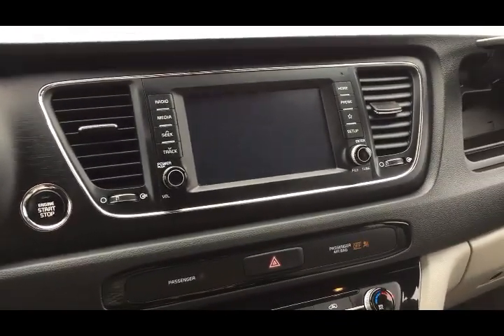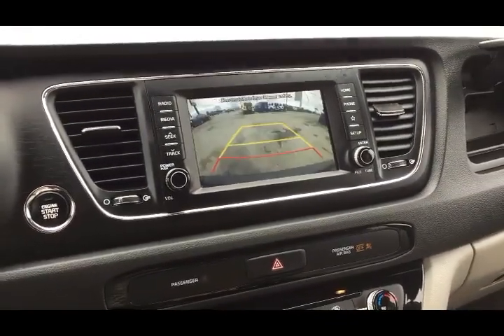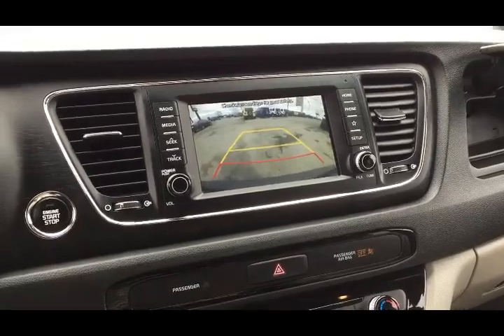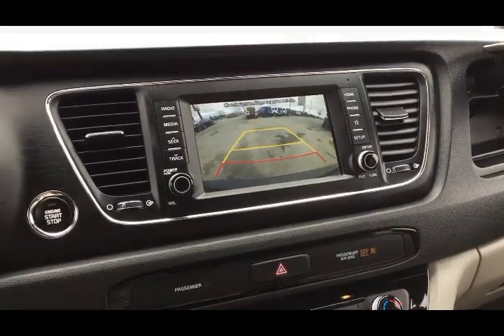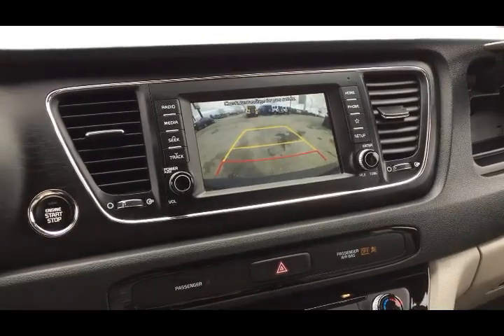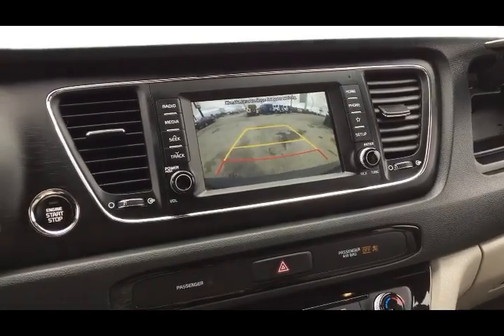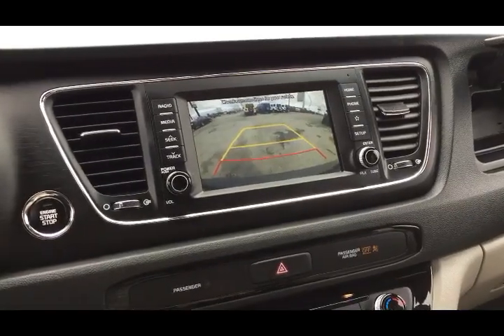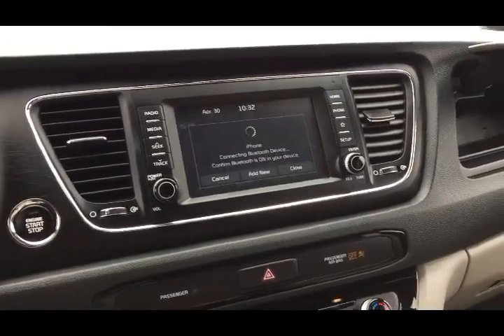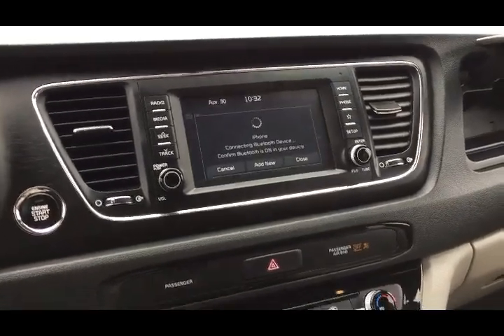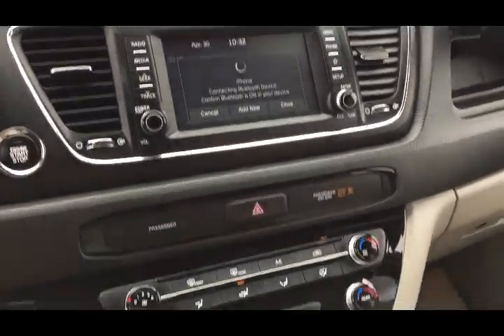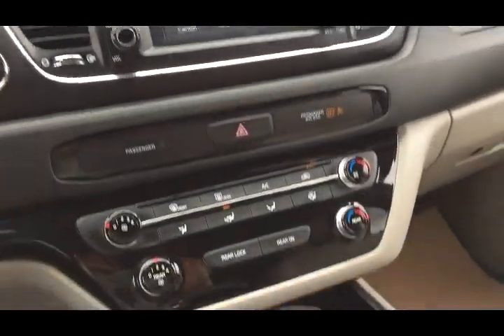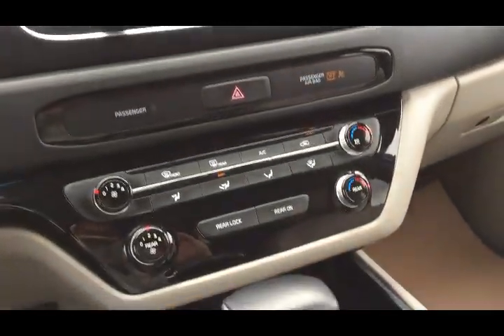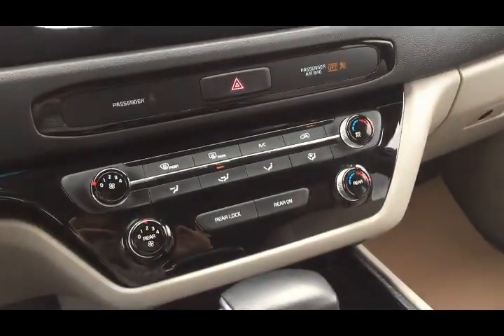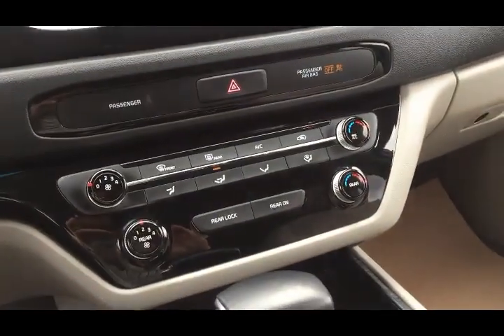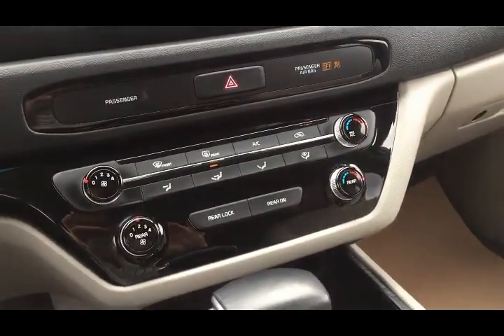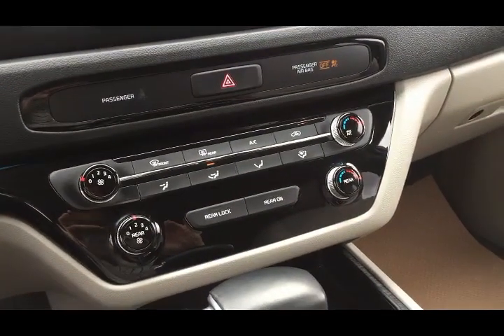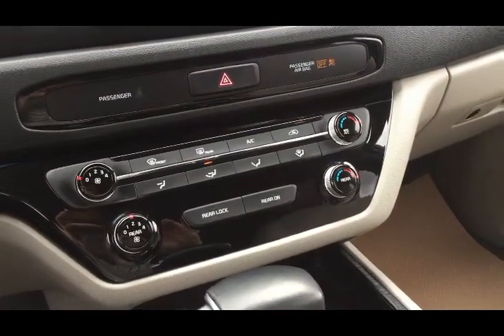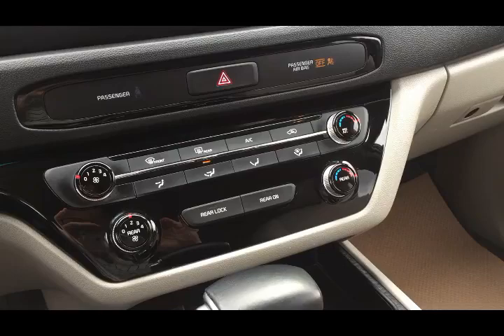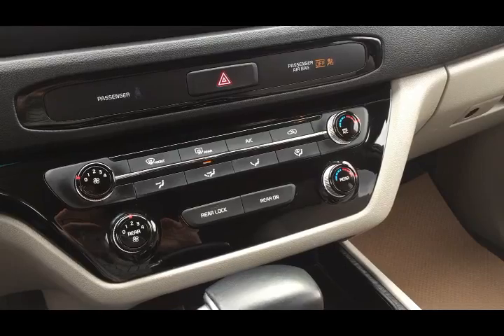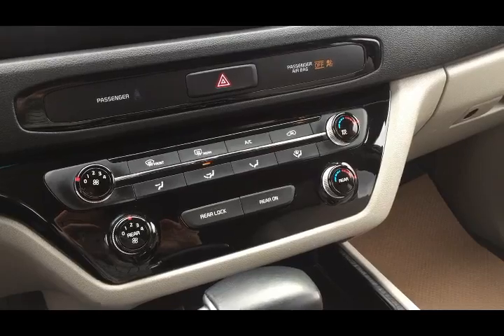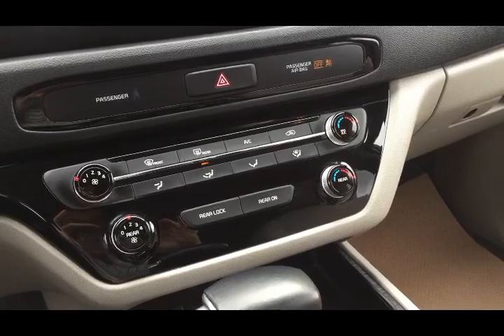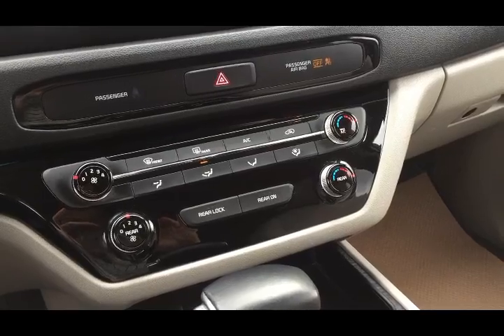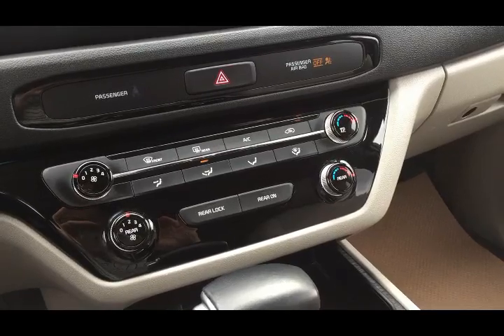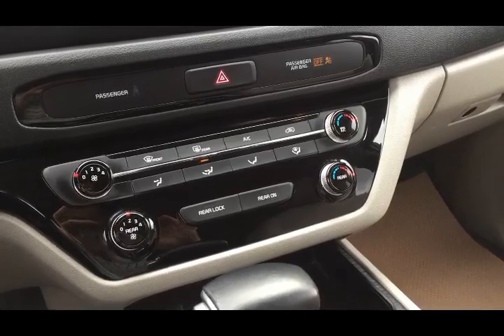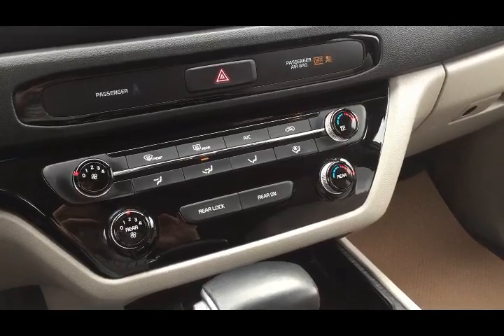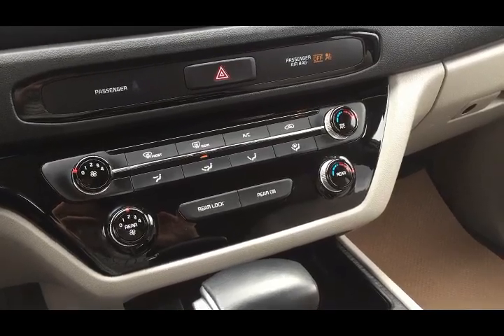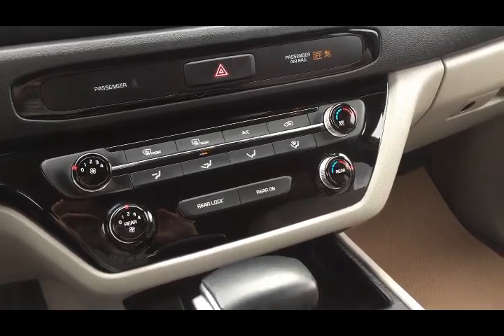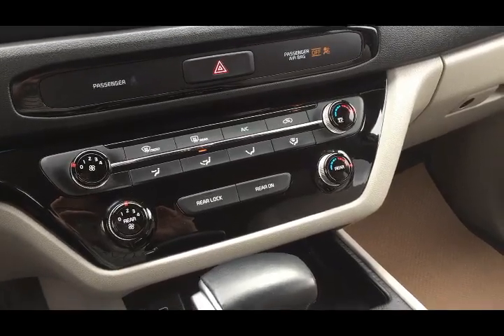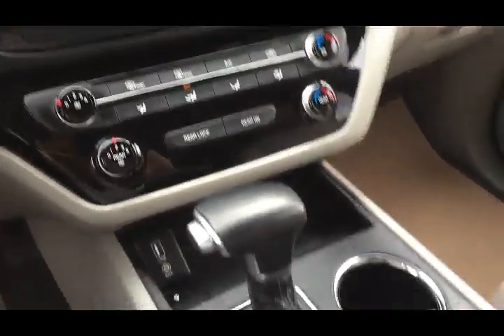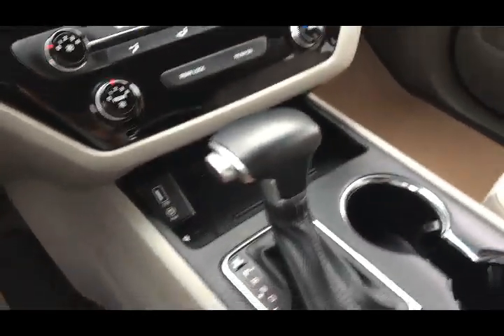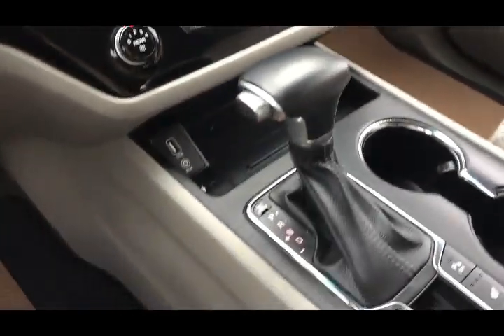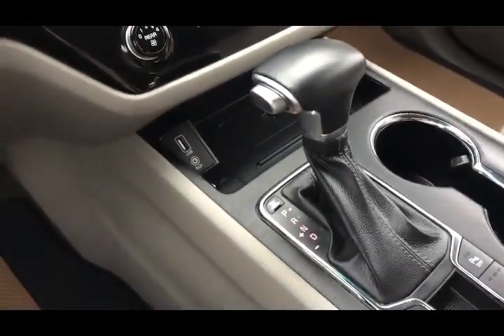Moving on down, you have your climate control with air conditioning. You also have rear climate, so you can control it from up front or passengers can control it from the back.